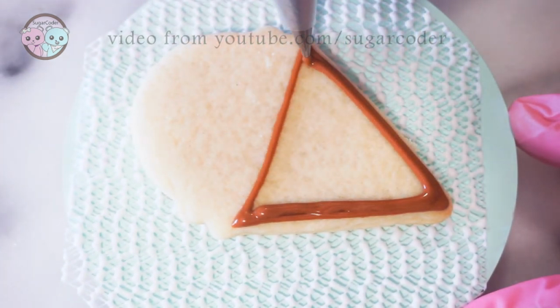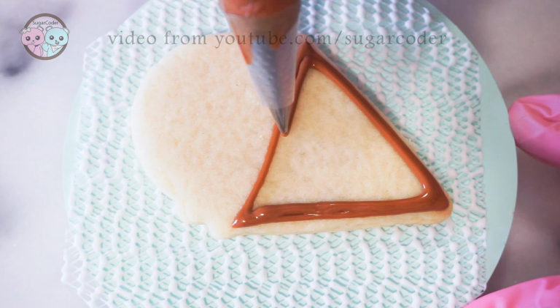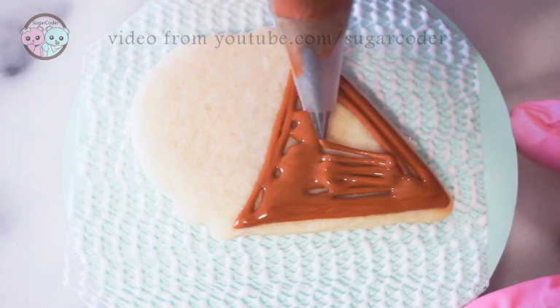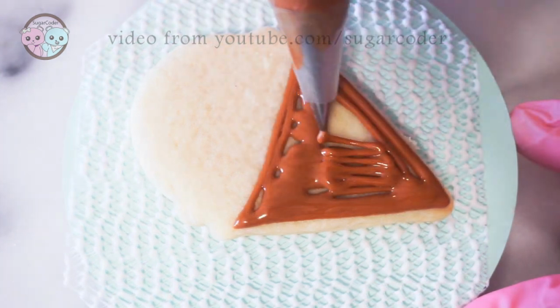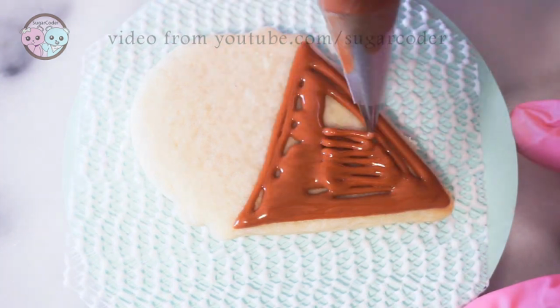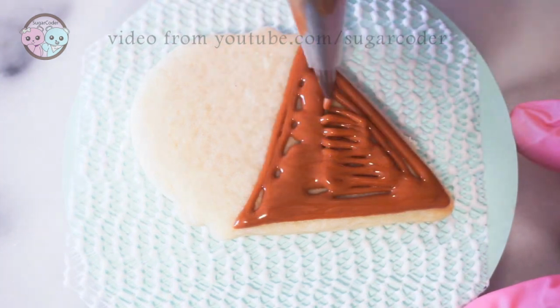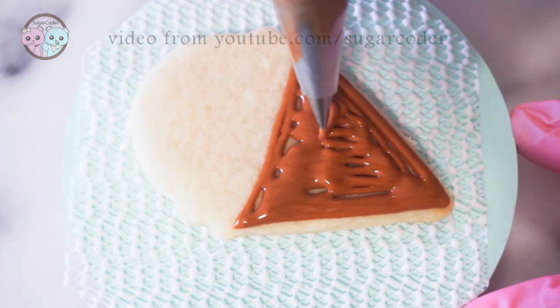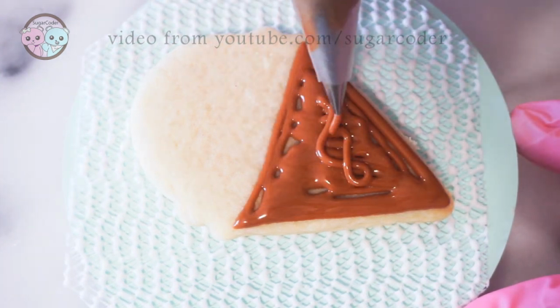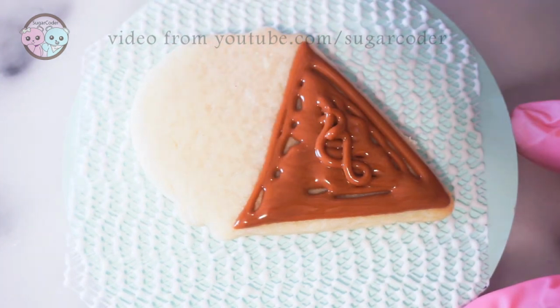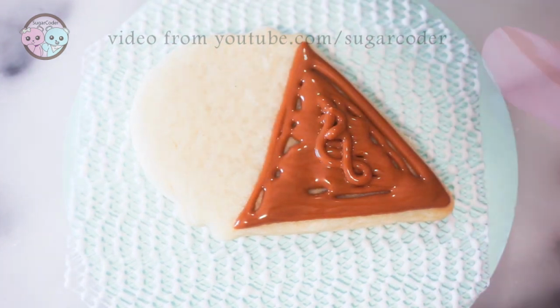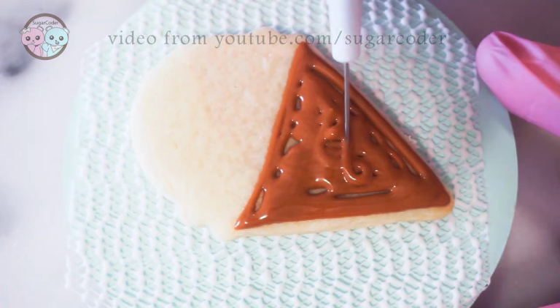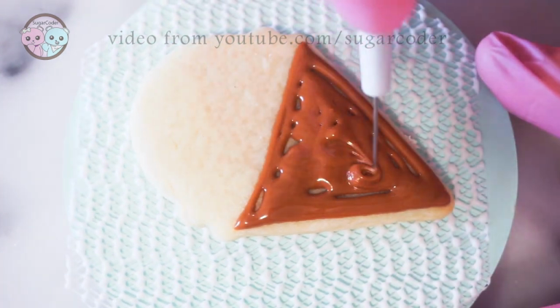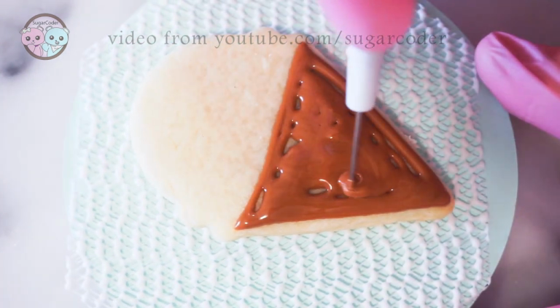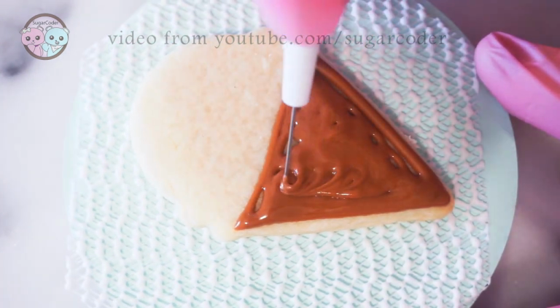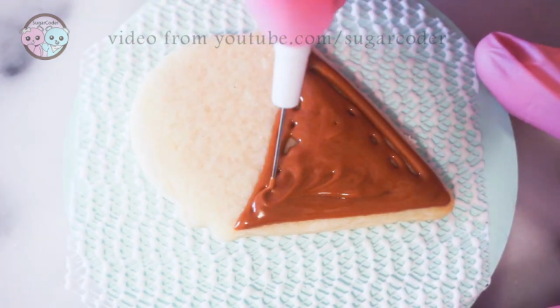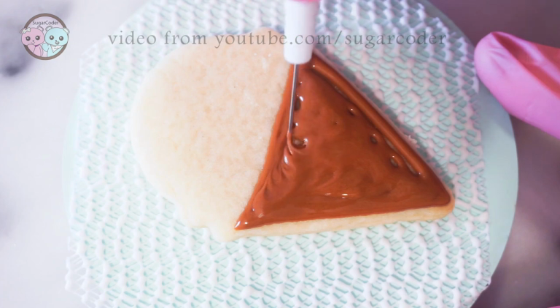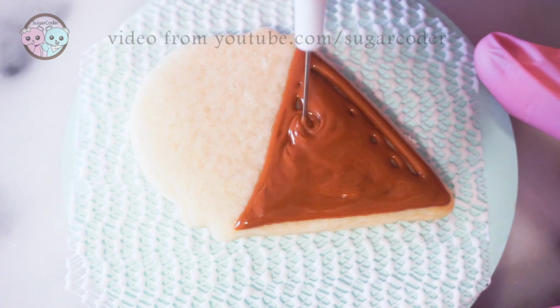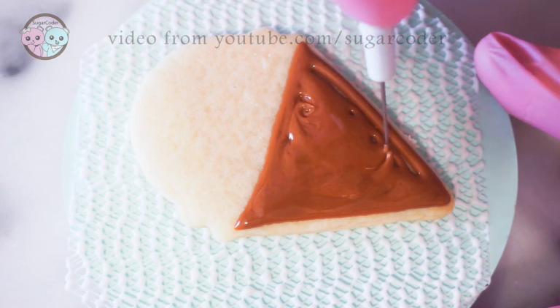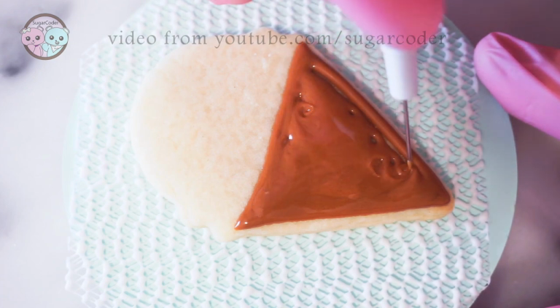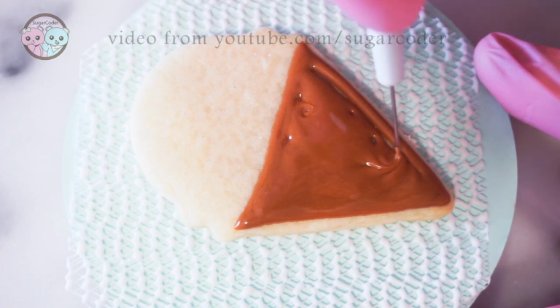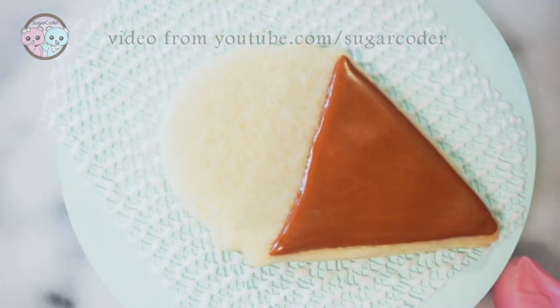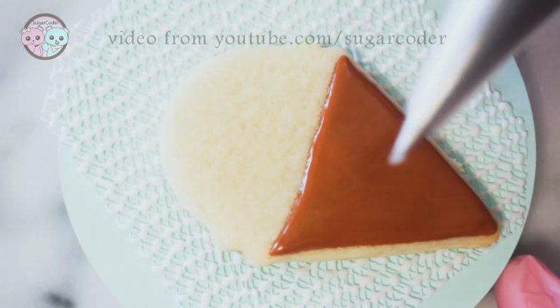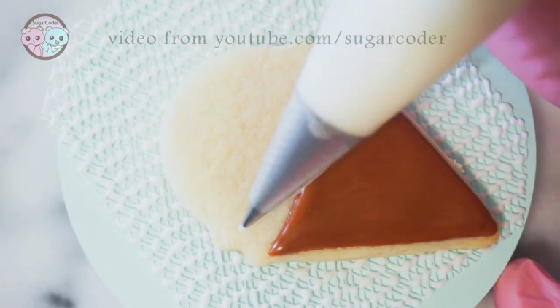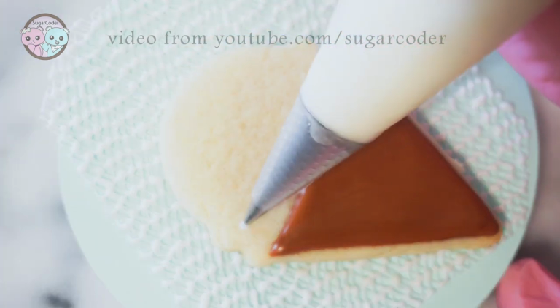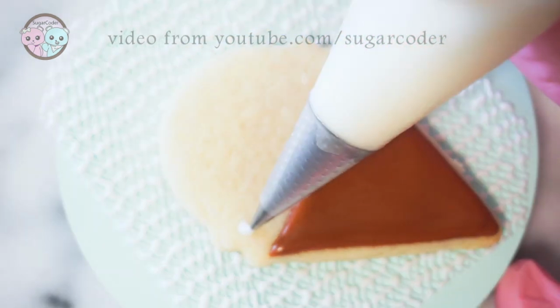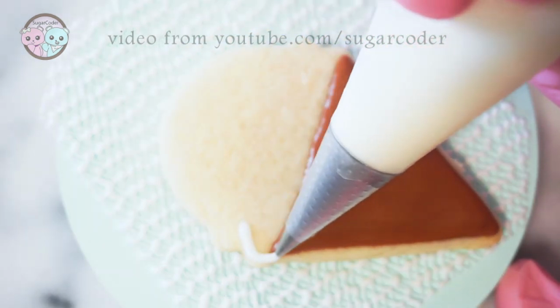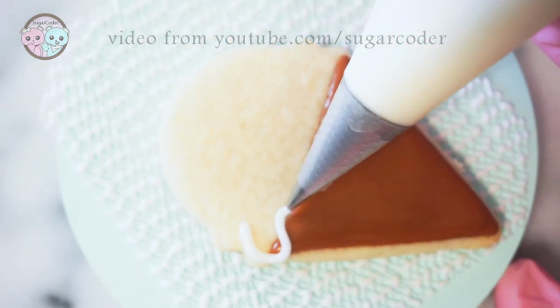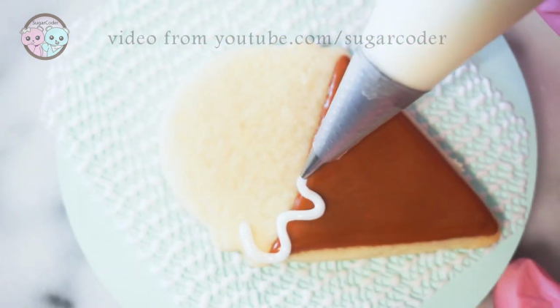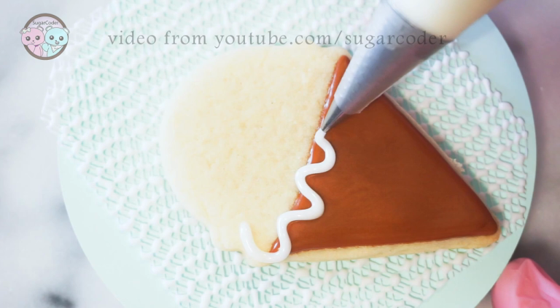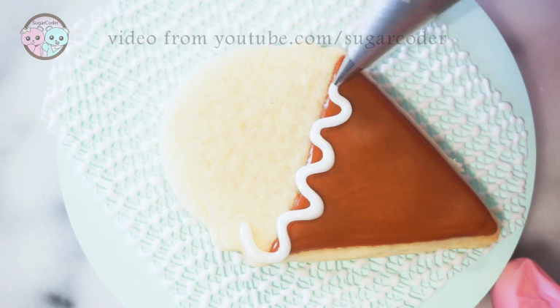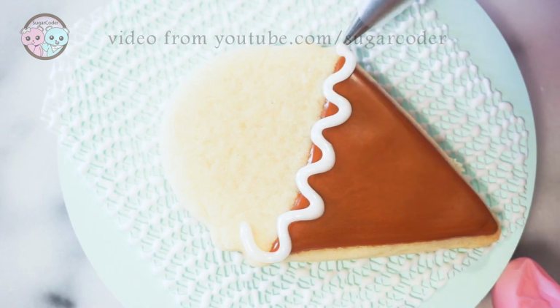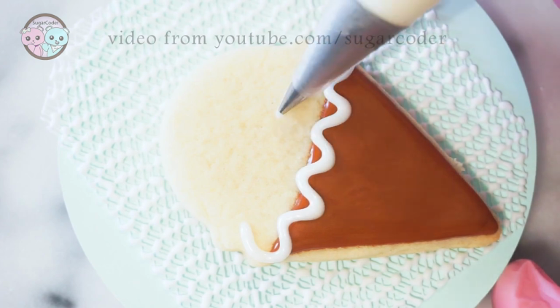I don't decorate a lot of sugar cookies because it is very time-consuming. However, the end result of sugar cookies is adorable and usually people like to receive adorable sugar cookies.